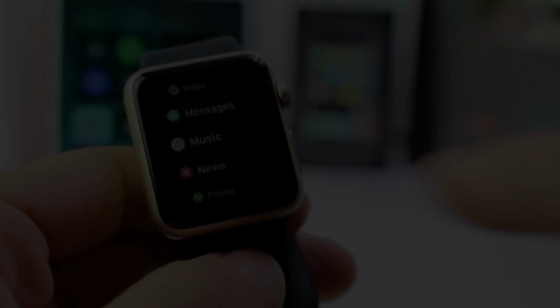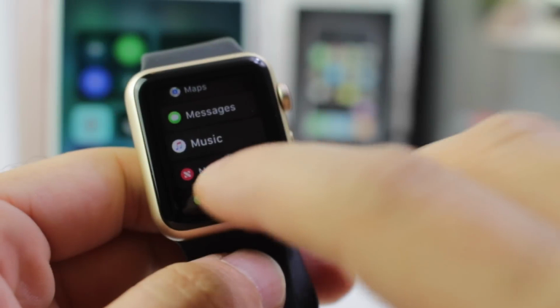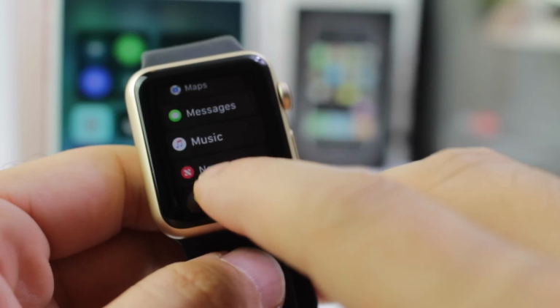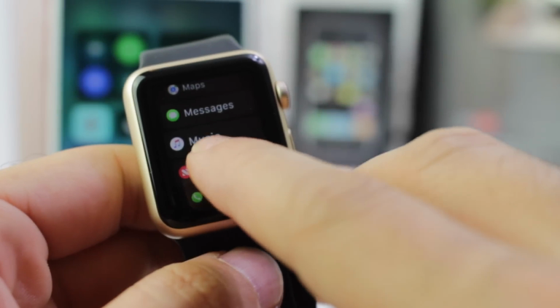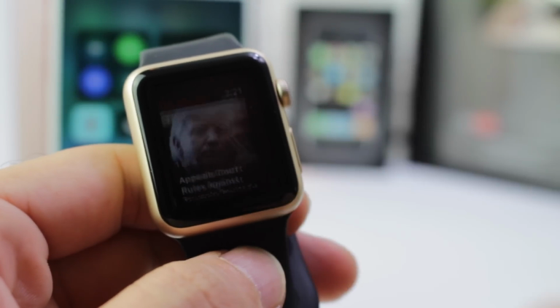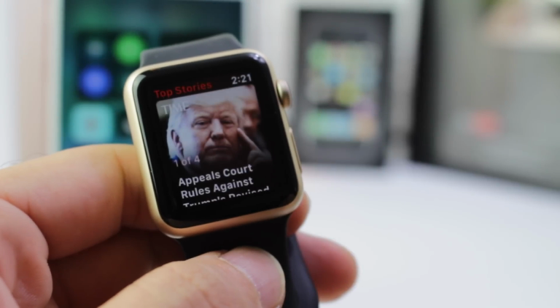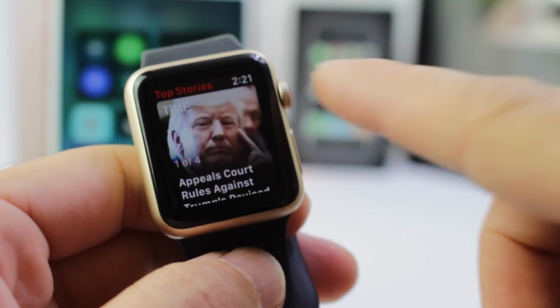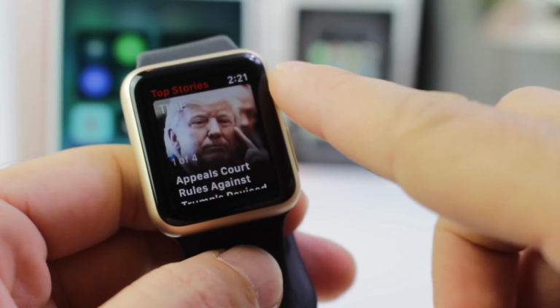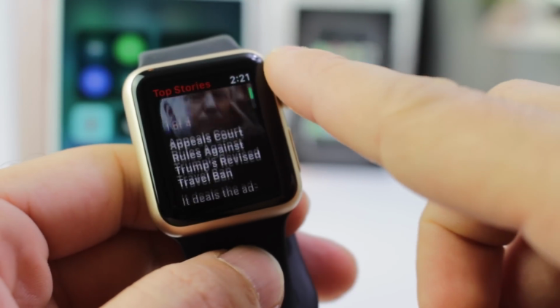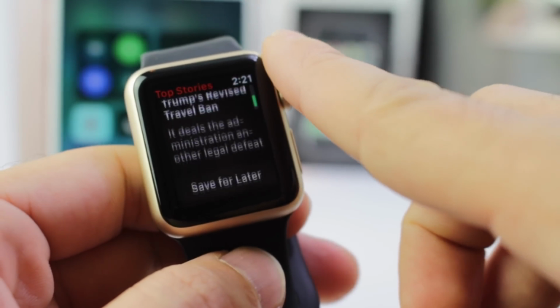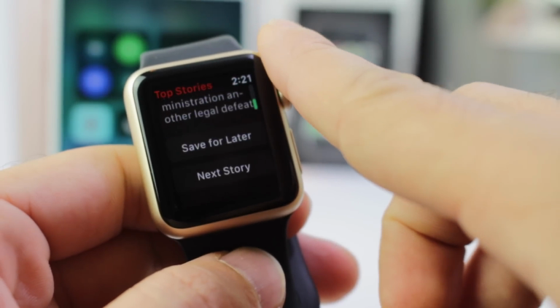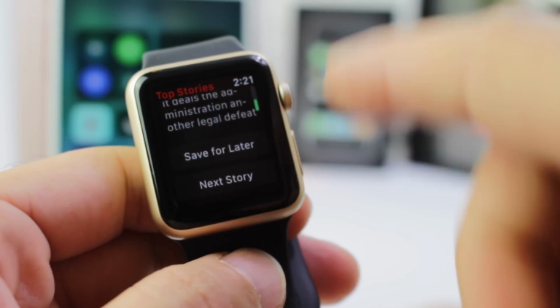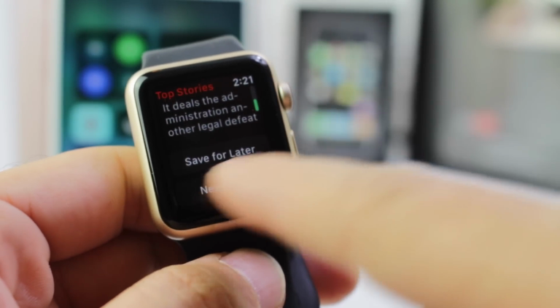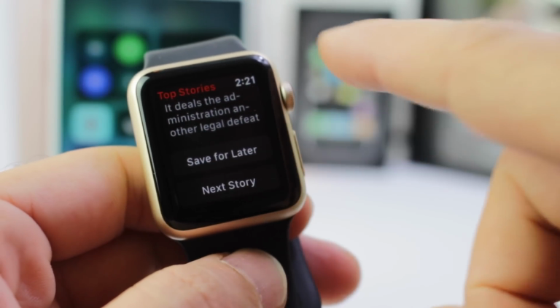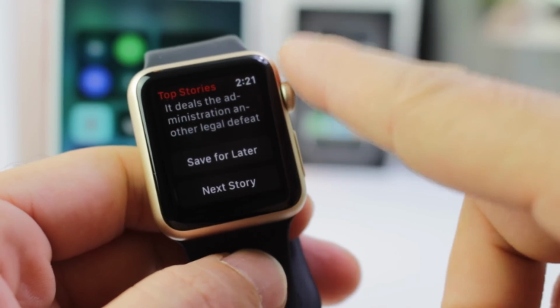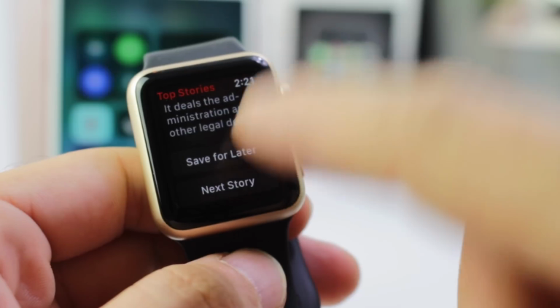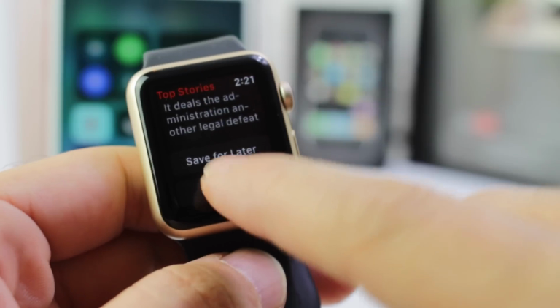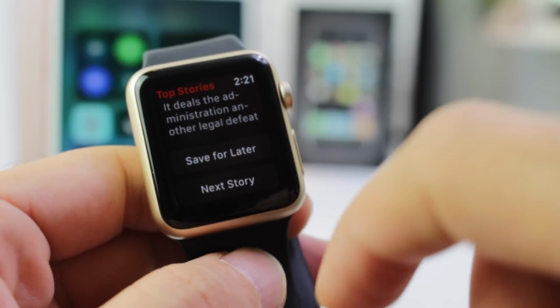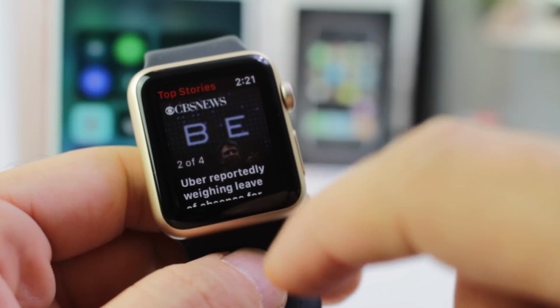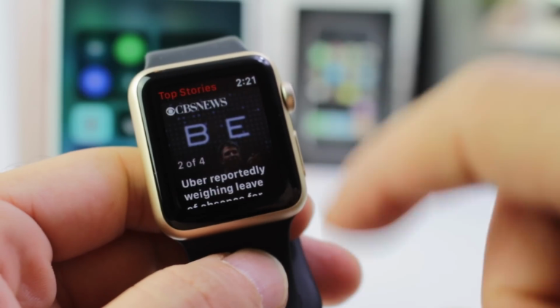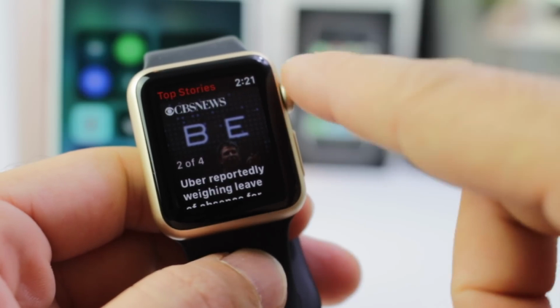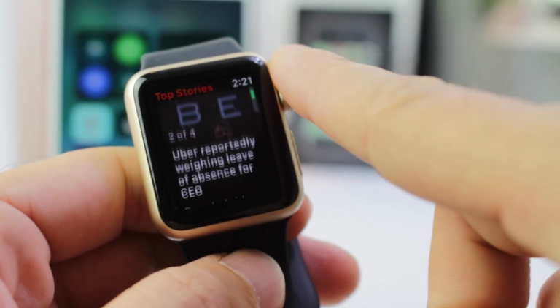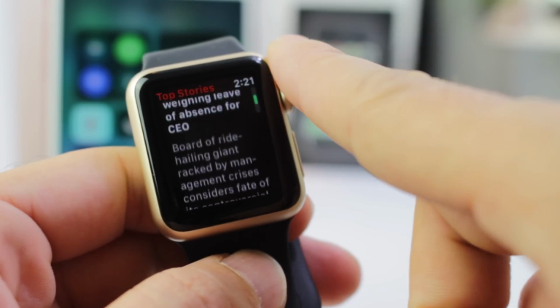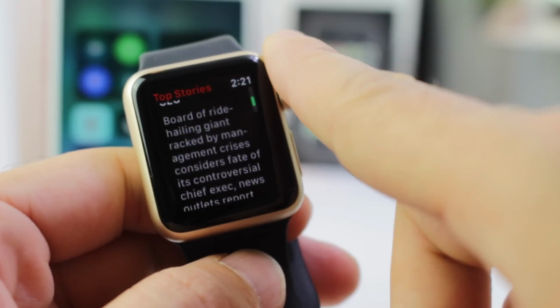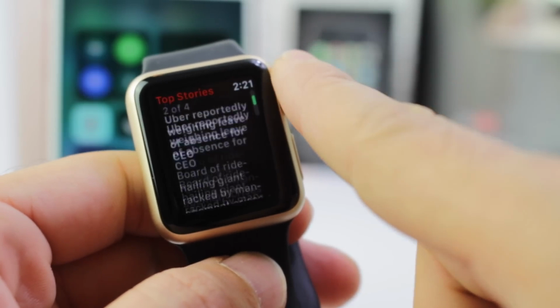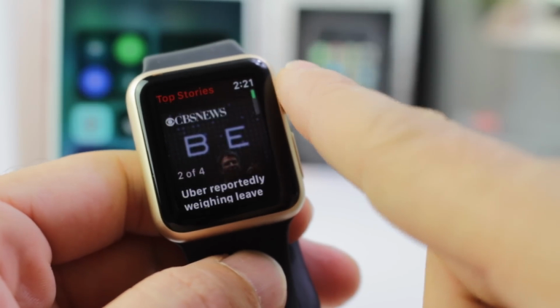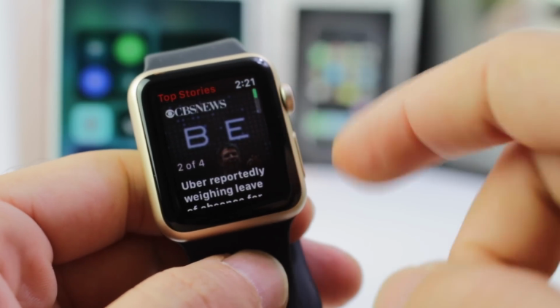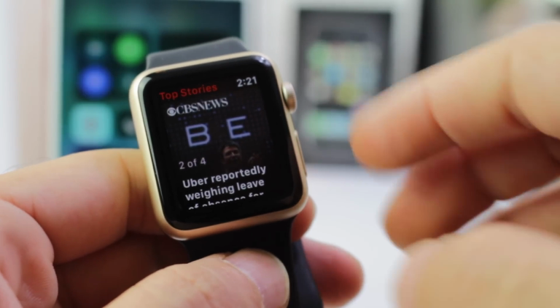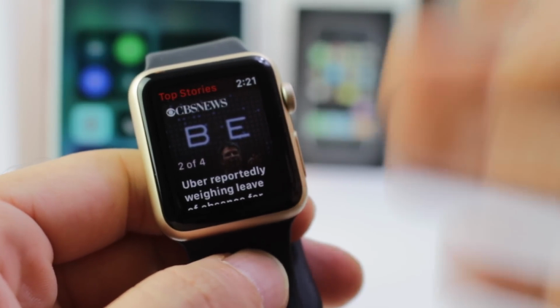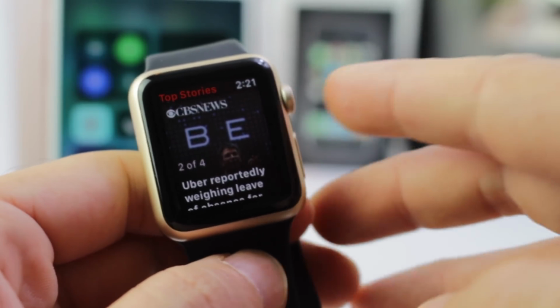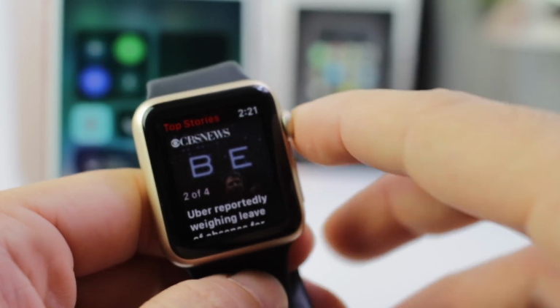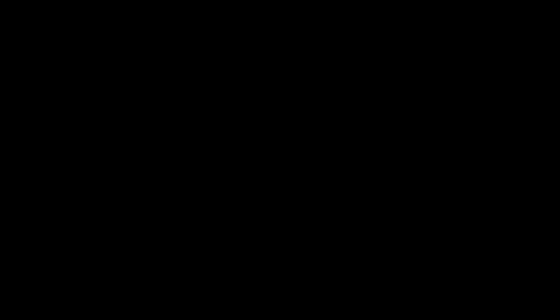If you haven't noticed as of yet, the News application has now been made available on the Apple Watch. You can save for later, go to the next story, and it just gives you glances at quick information and things that are happening at the moment.